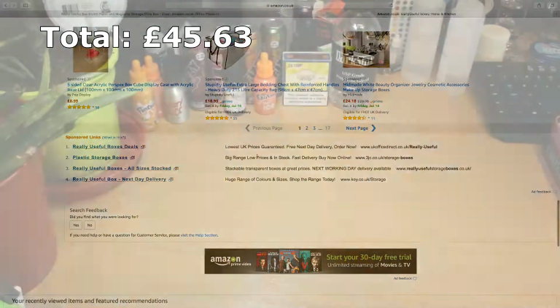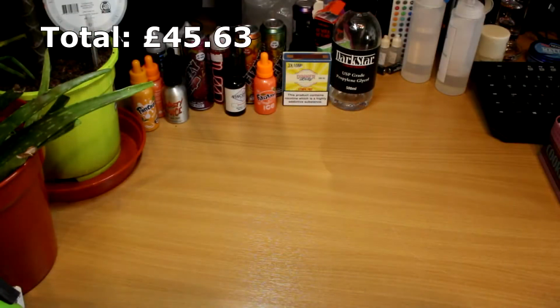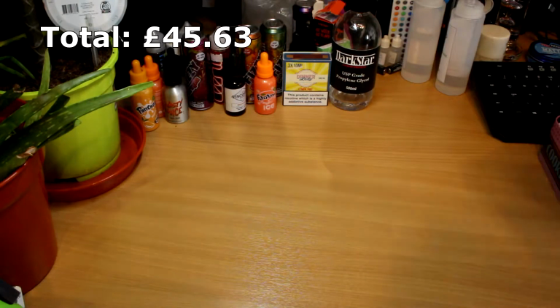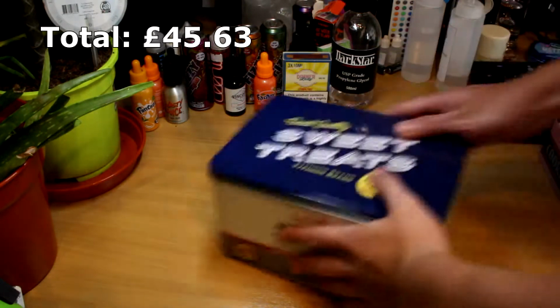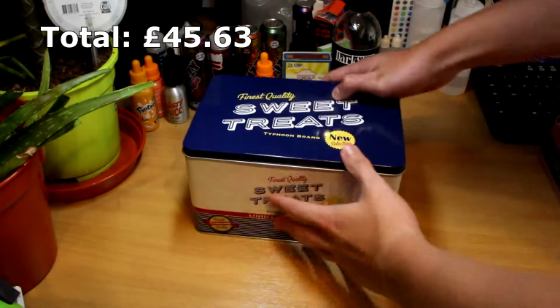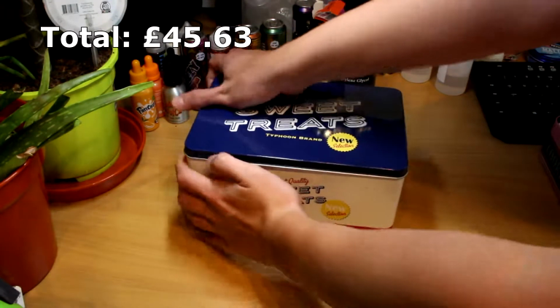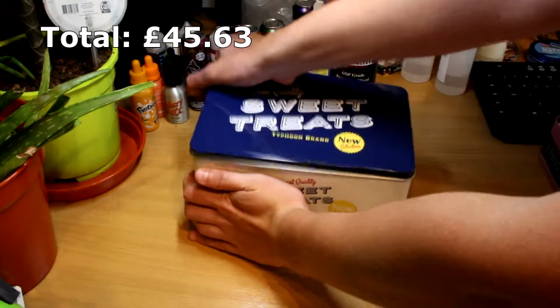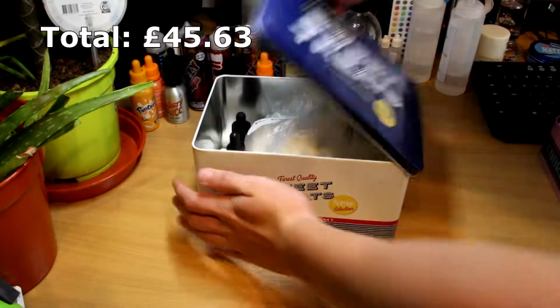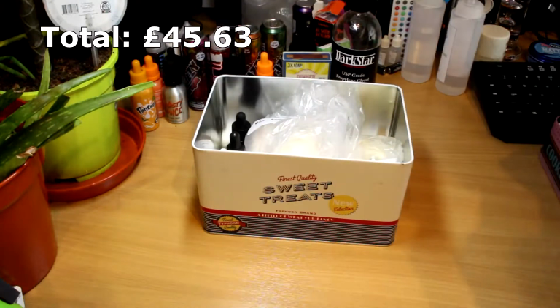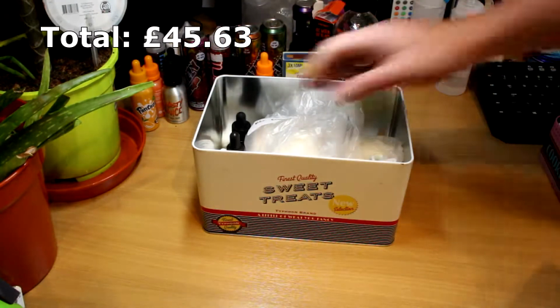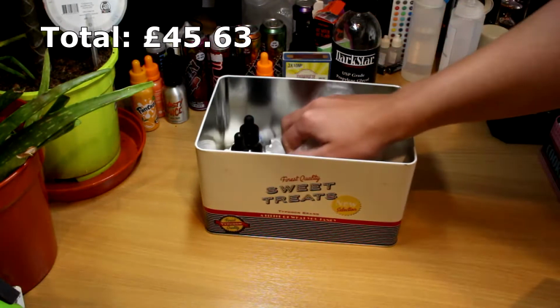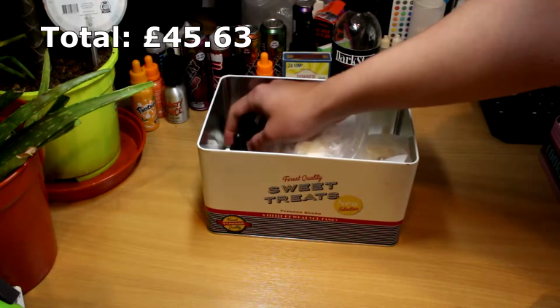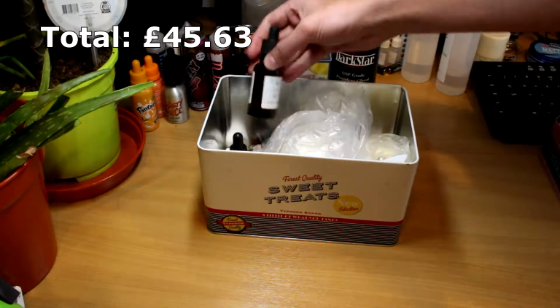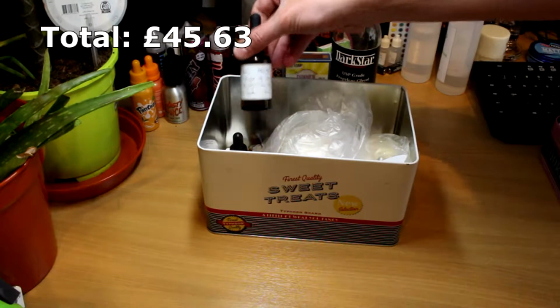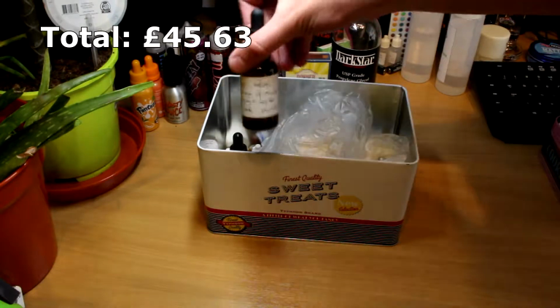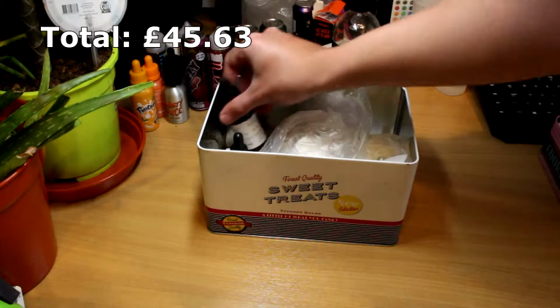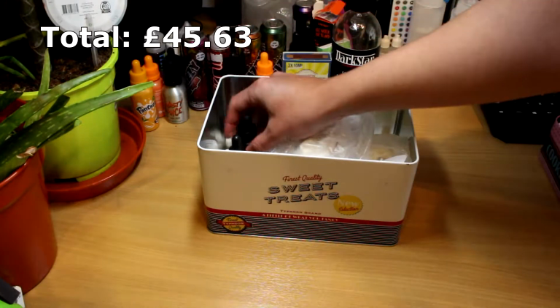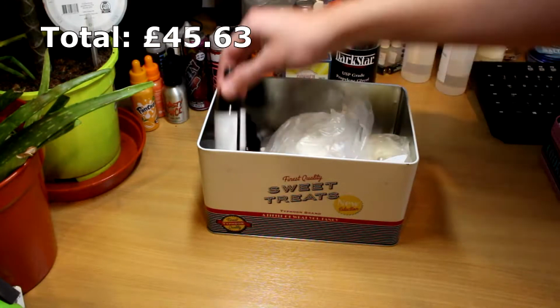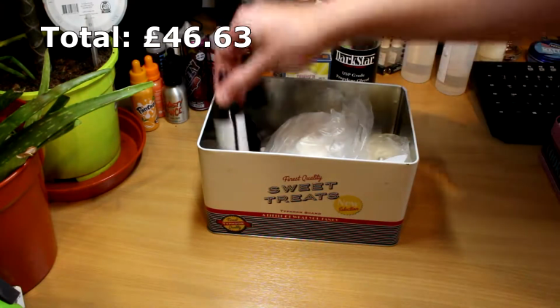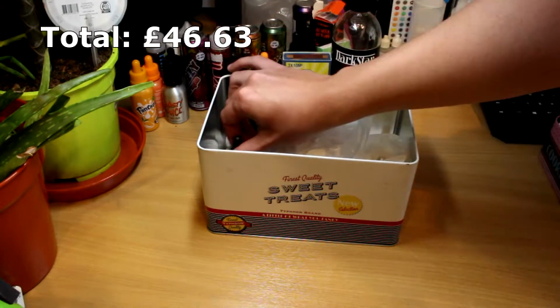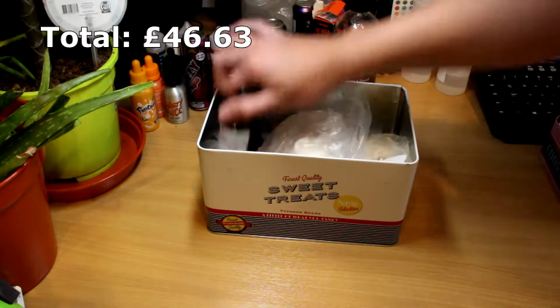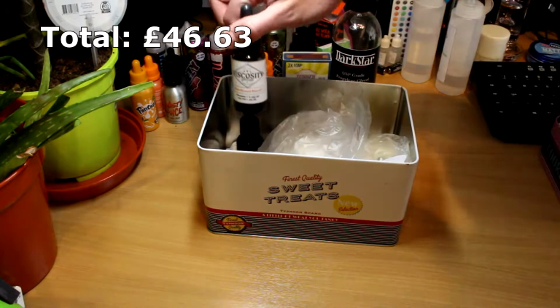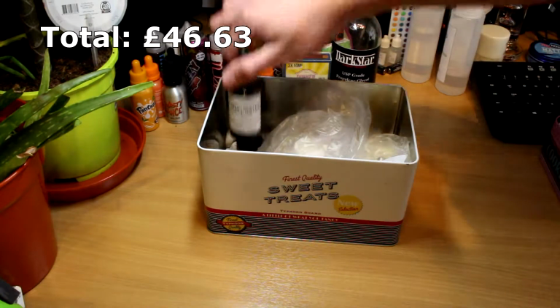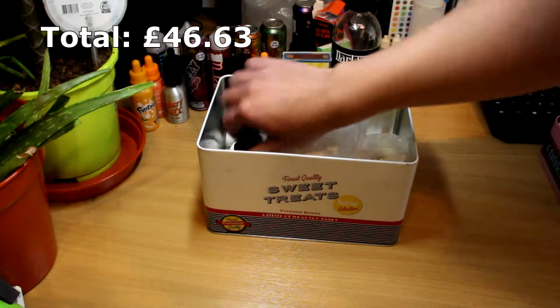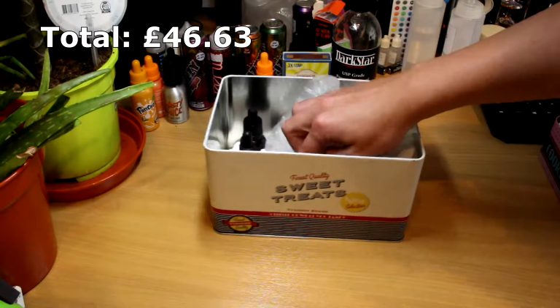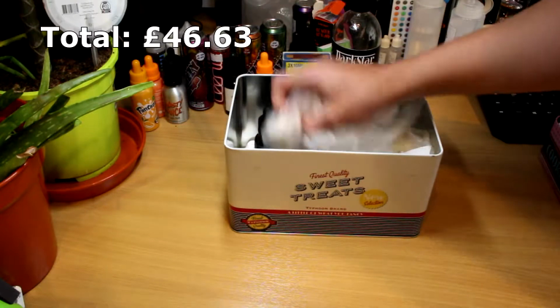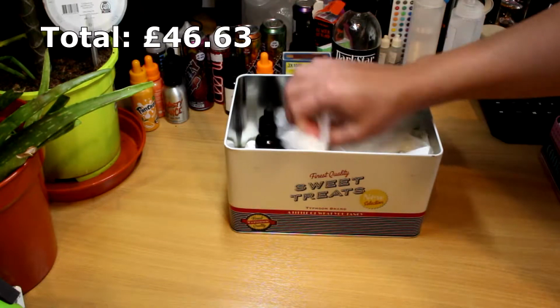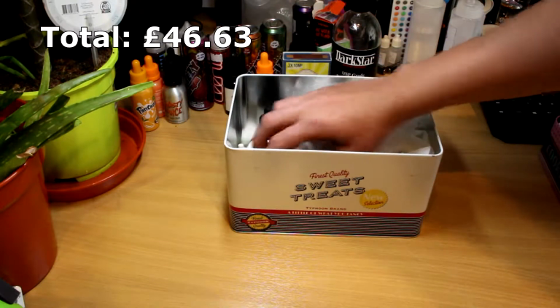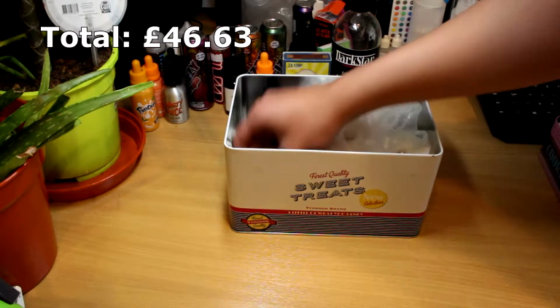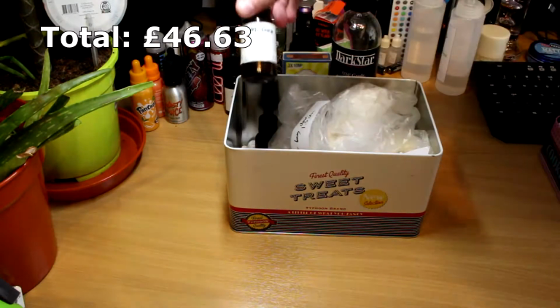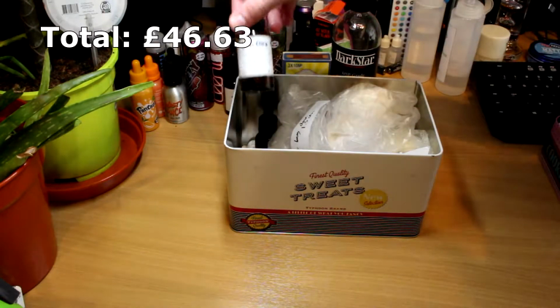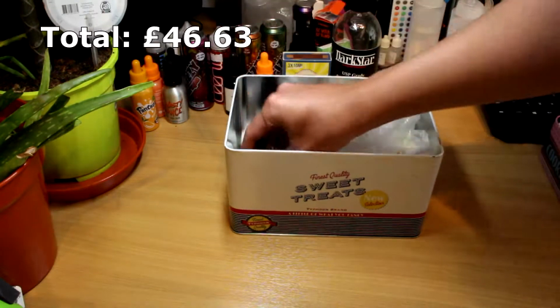You may also want to invest in a steeping tin that's opaque and deep enough to store your bottles of e-liquid vertically. I like going to TK Maxx and seeing what biscuit tins they have — they usually only cost a pound. Just make sure to put a big label on it so people know not to go in there.